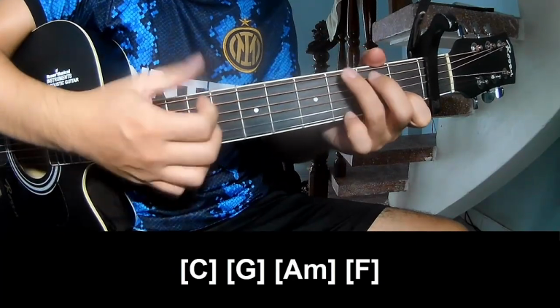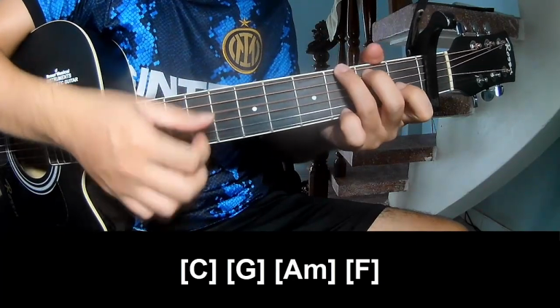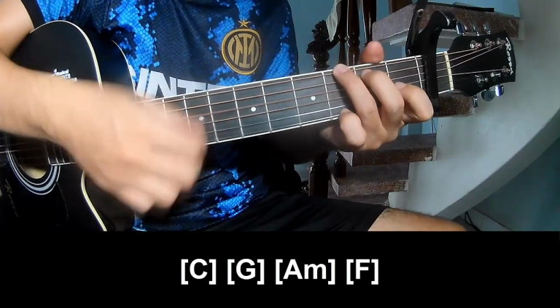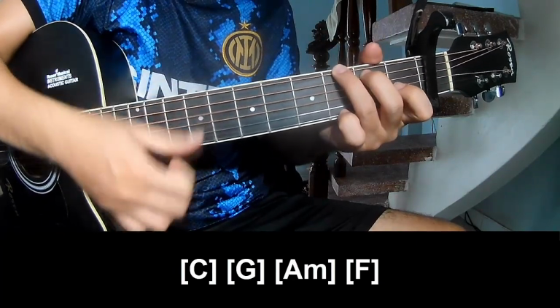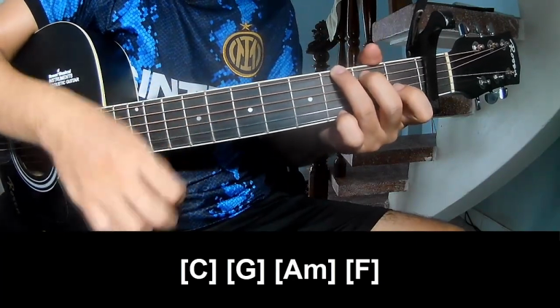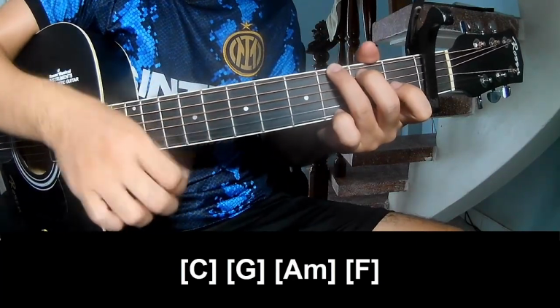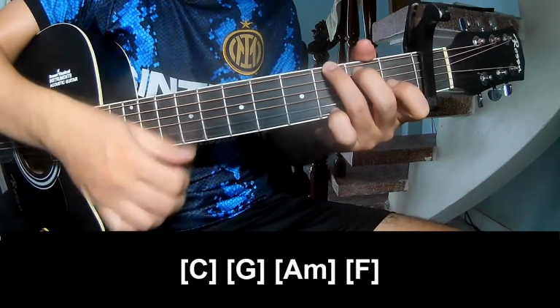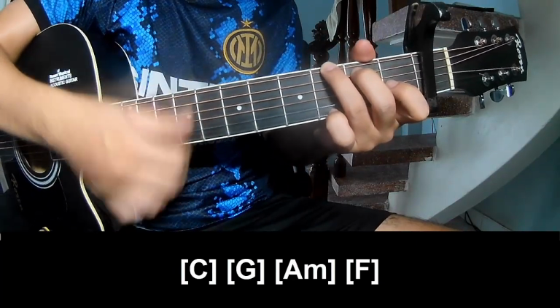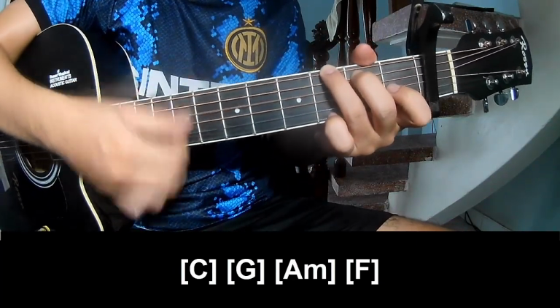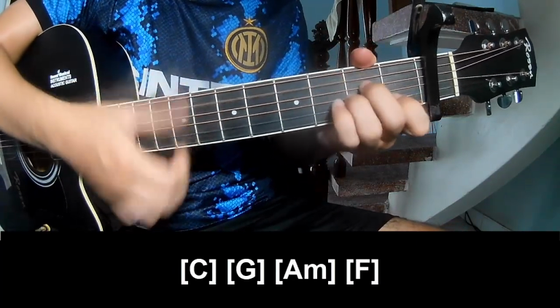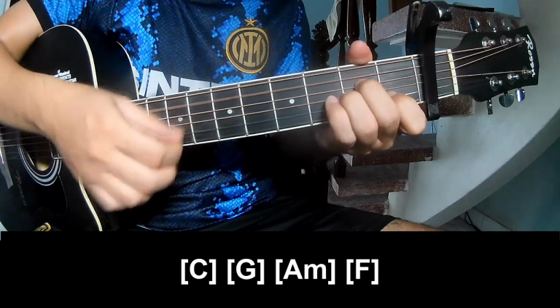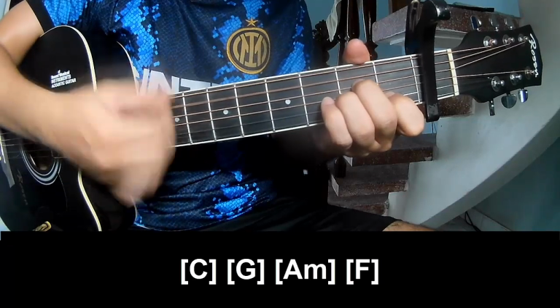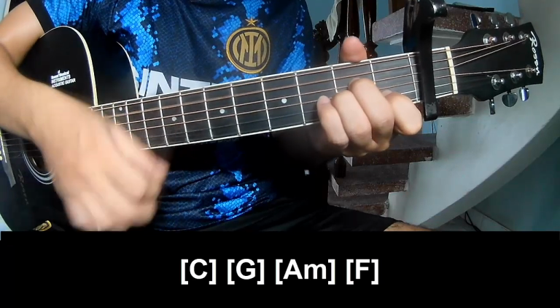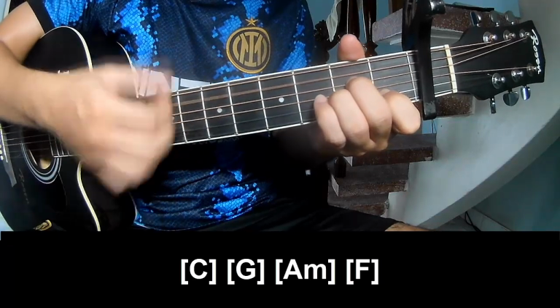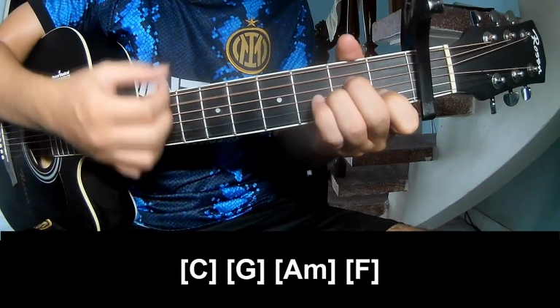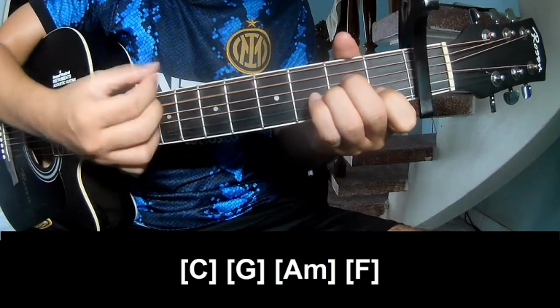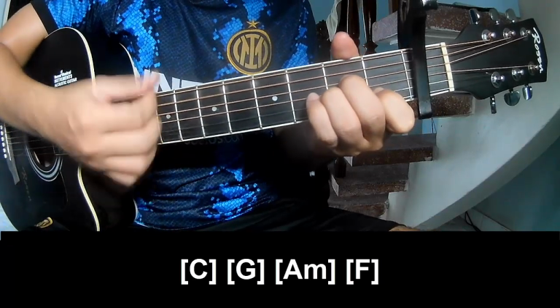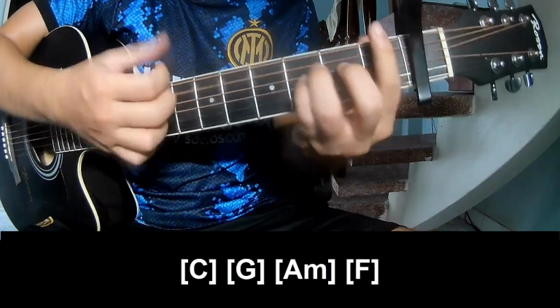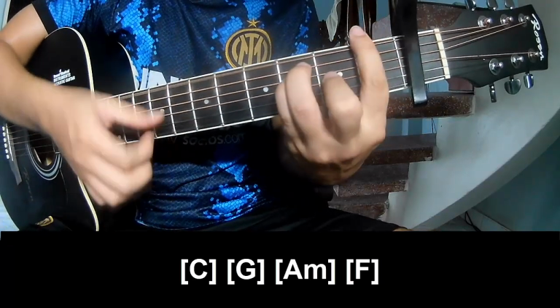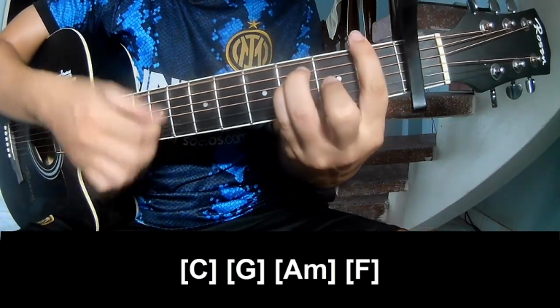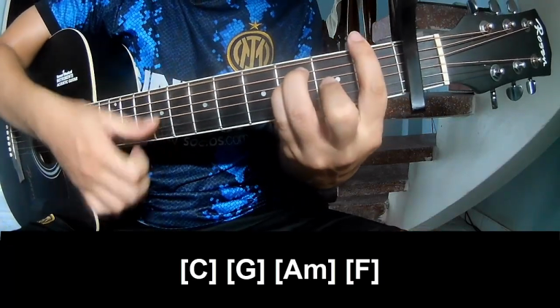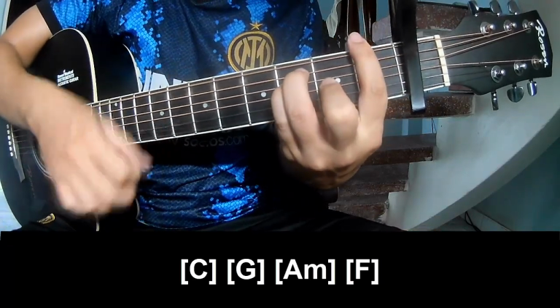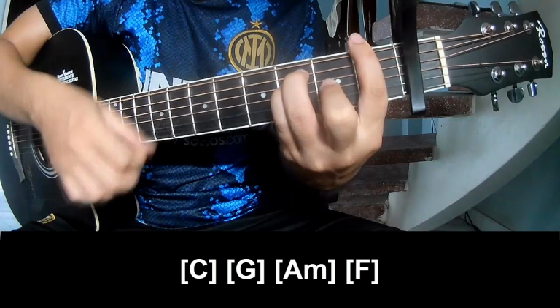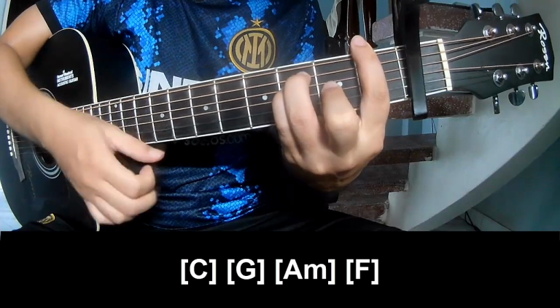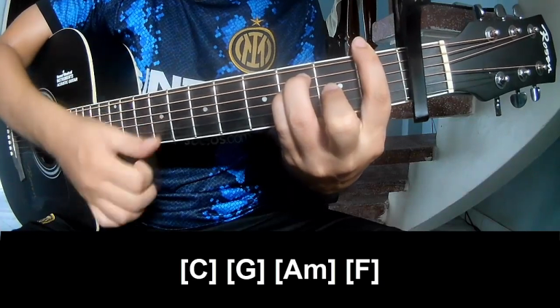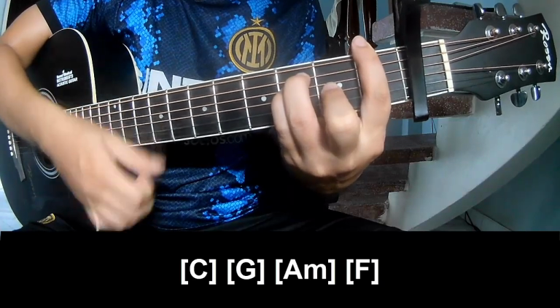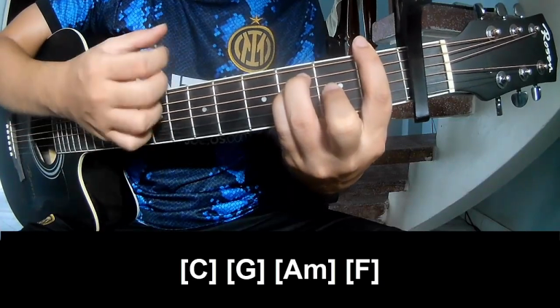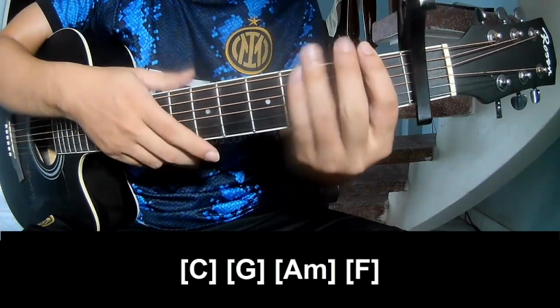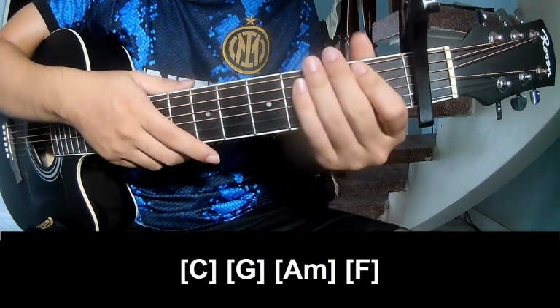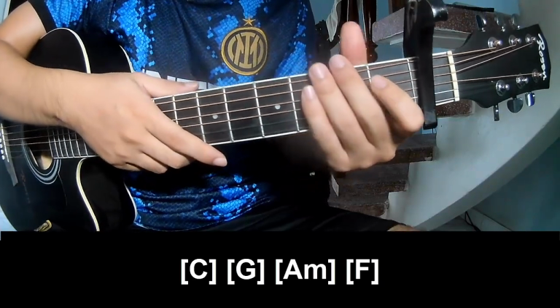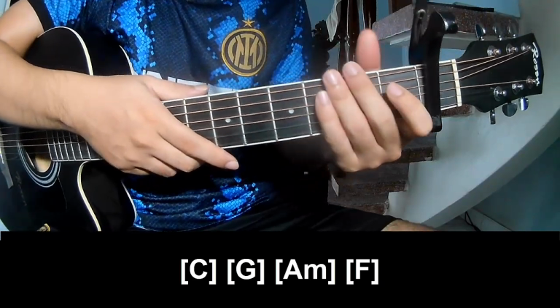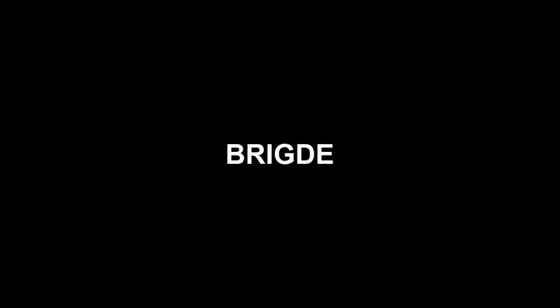G, Am, F, Am. And to hit this strum is the same way for the thread.